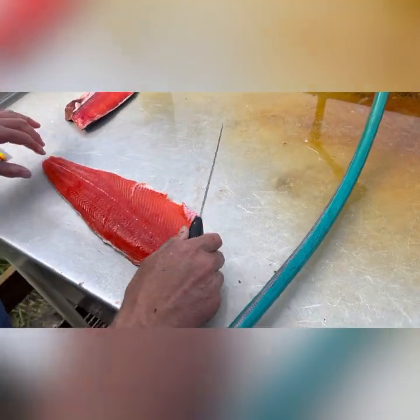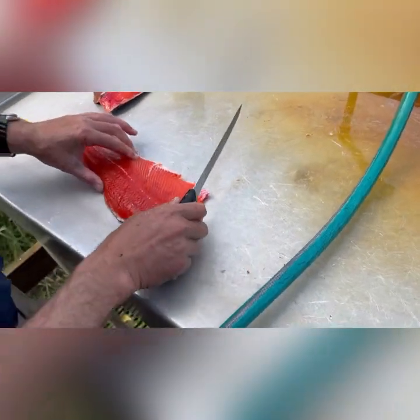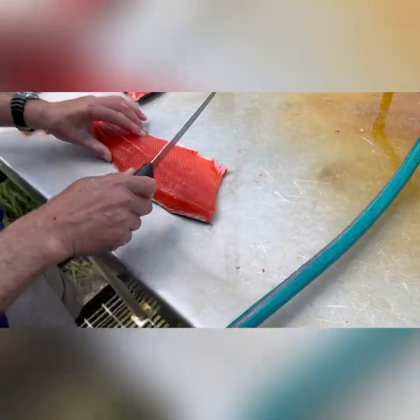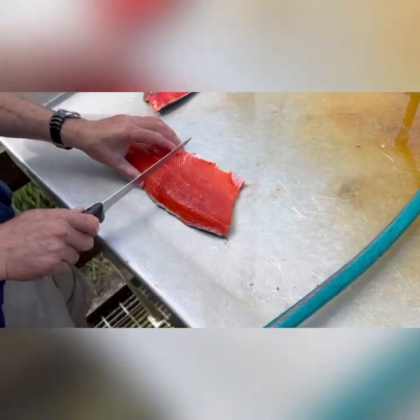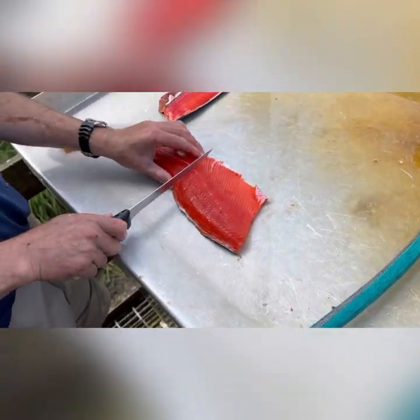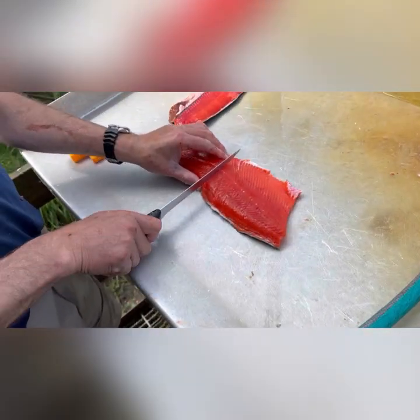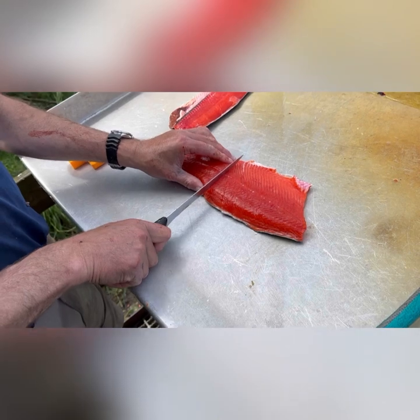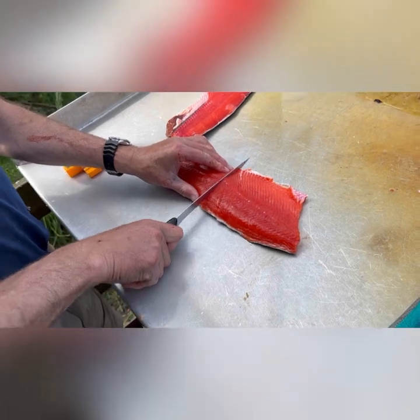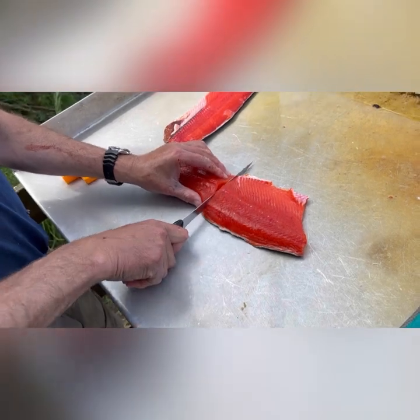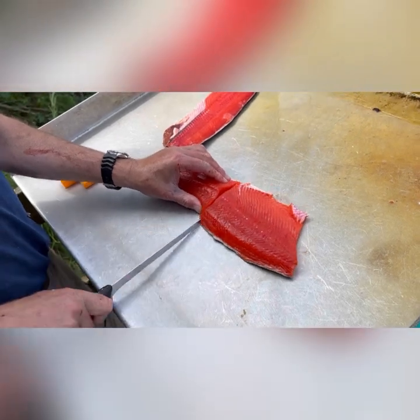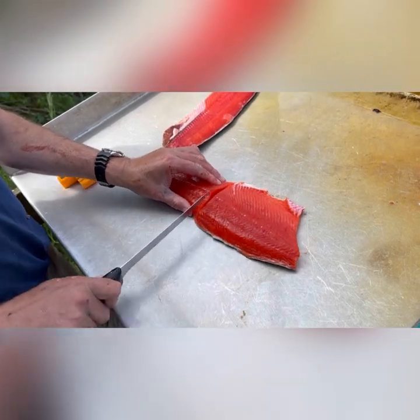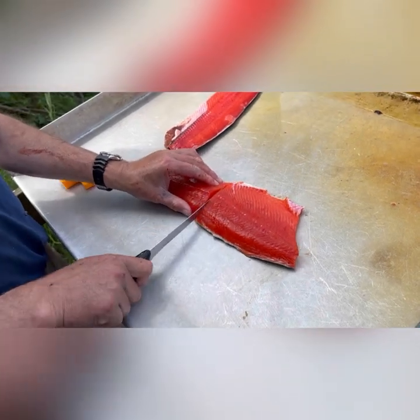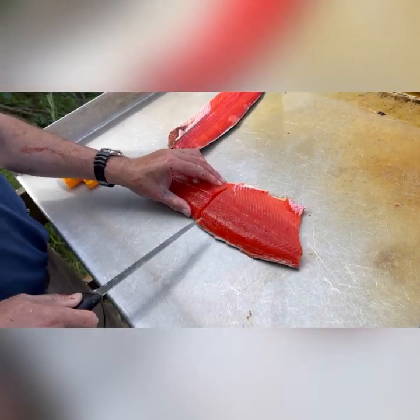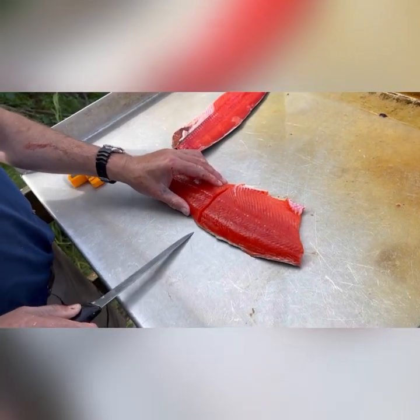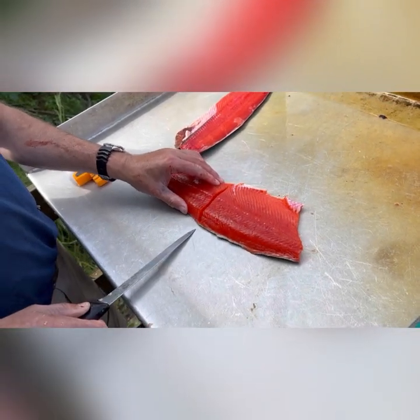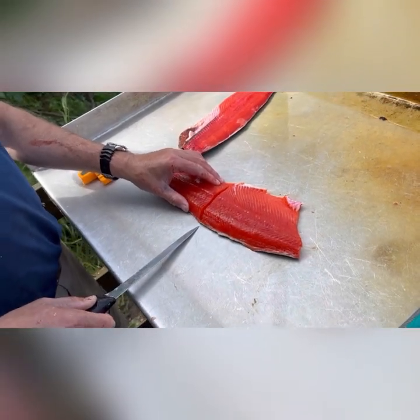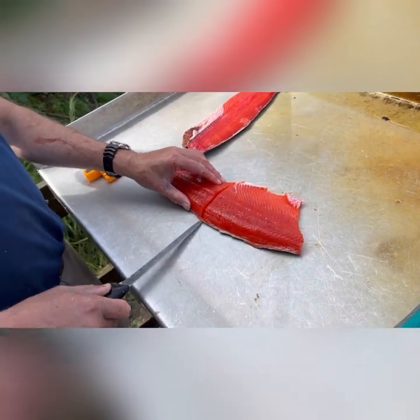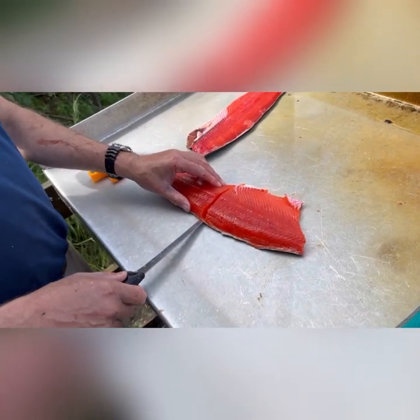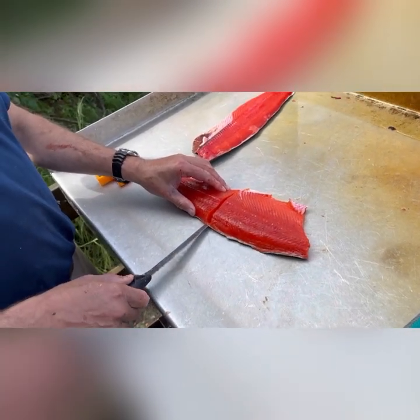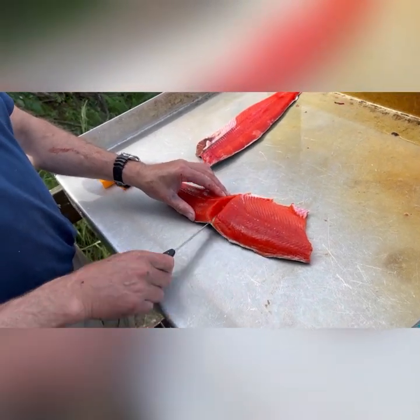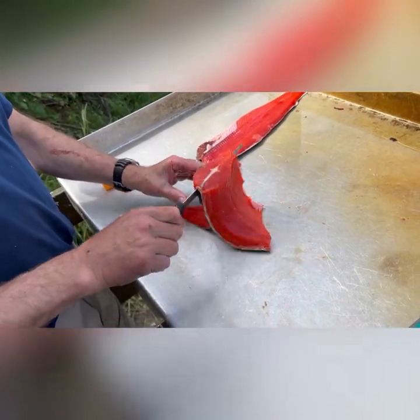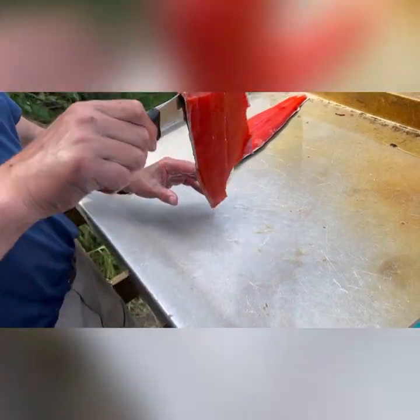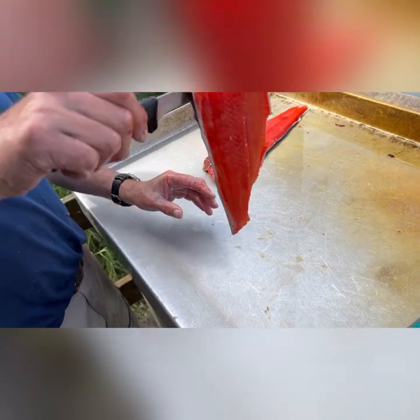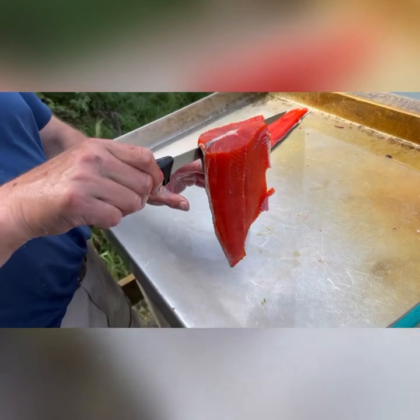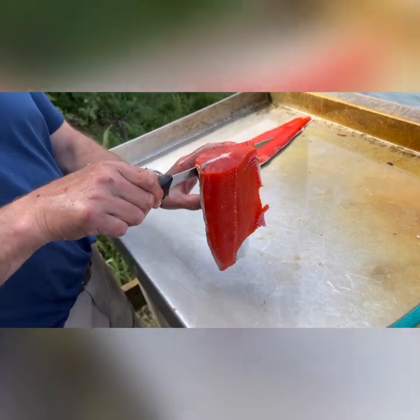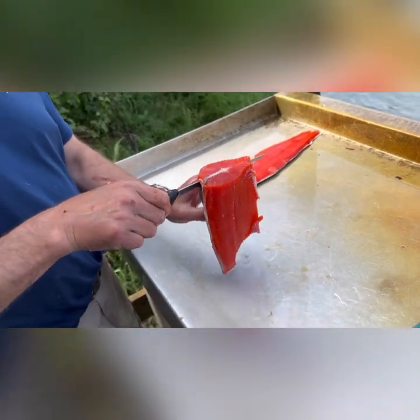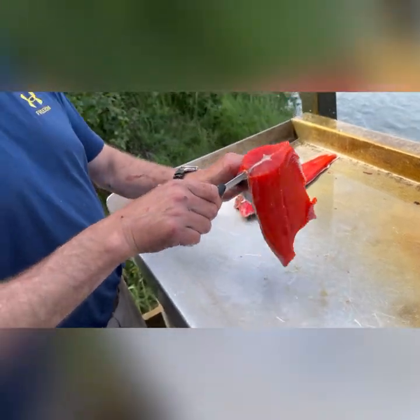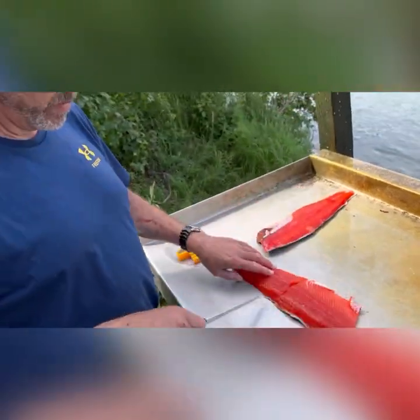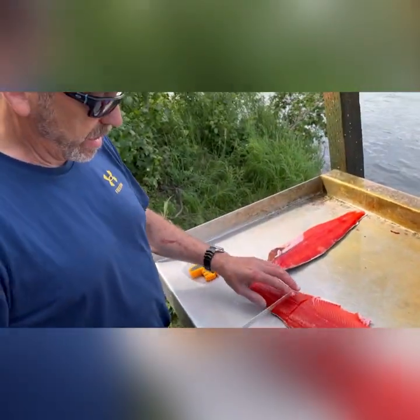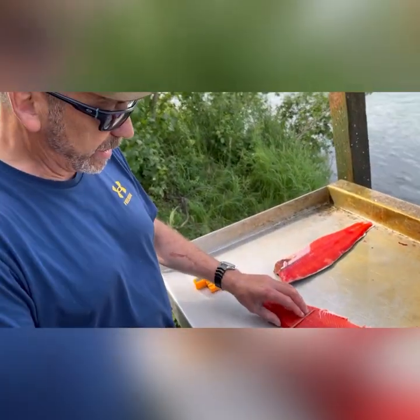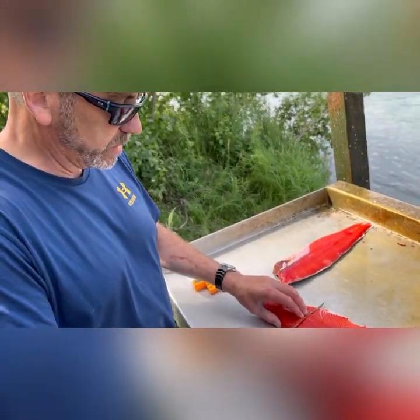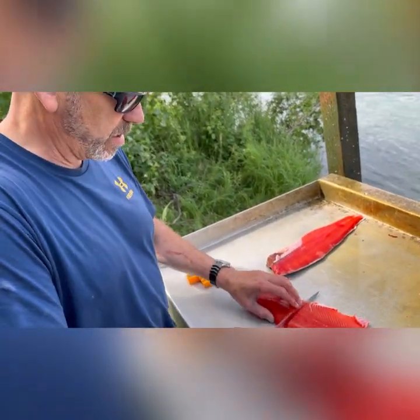We're going to take the skin off because I like the skin off. One option is to leave the skin on — most people do. Take it like this and drop it in the bag. I like it with the skin off.